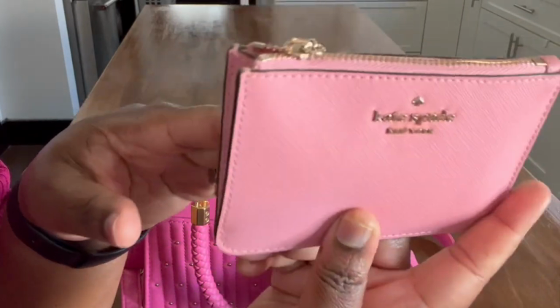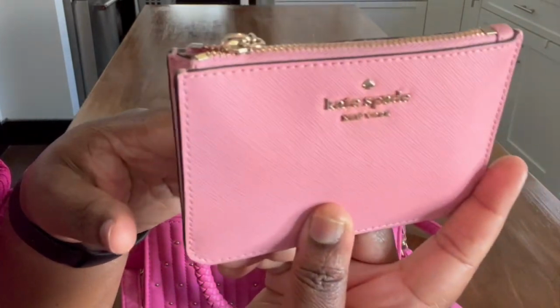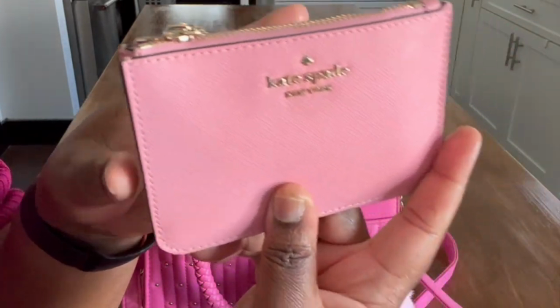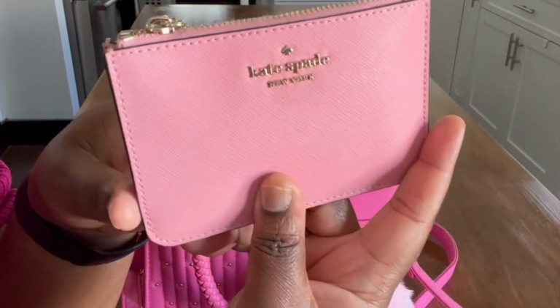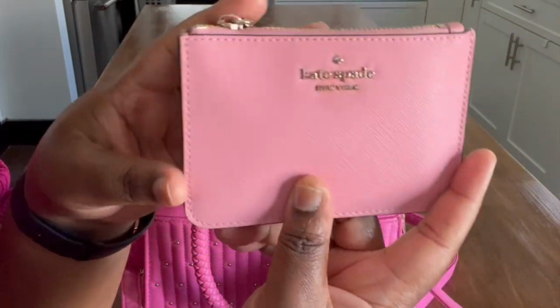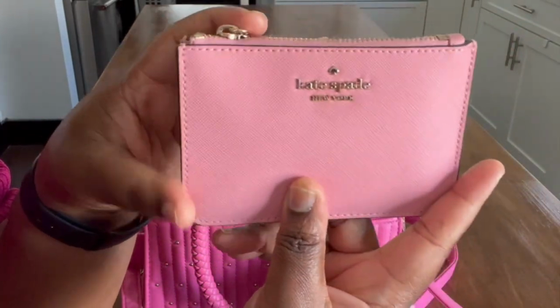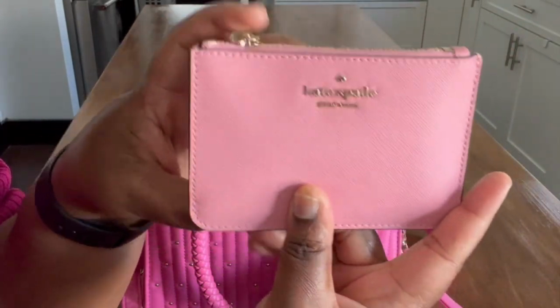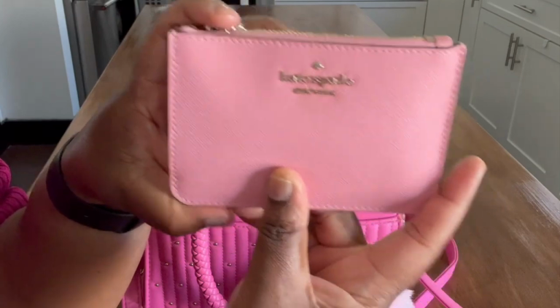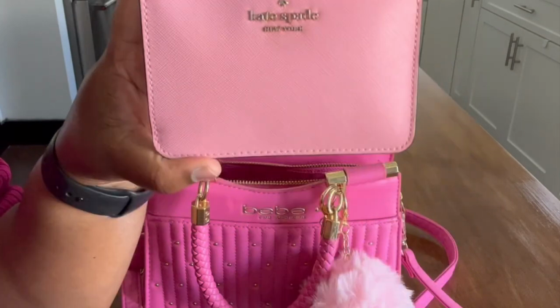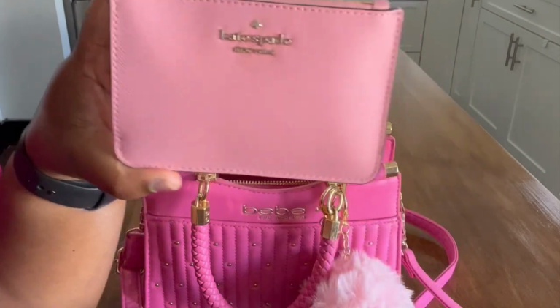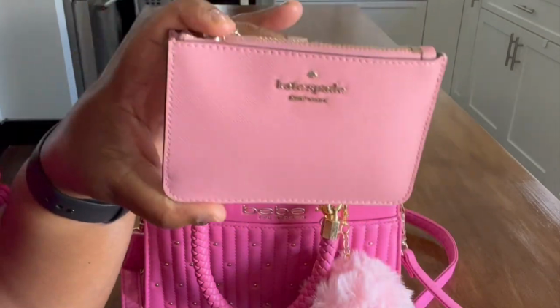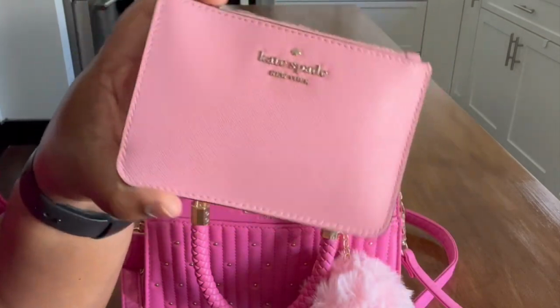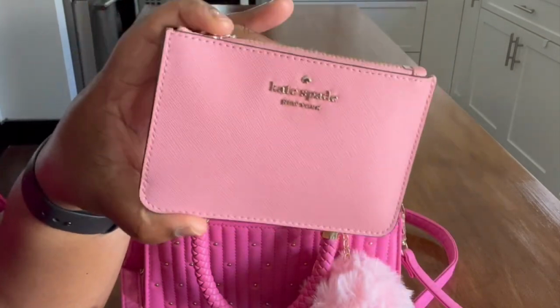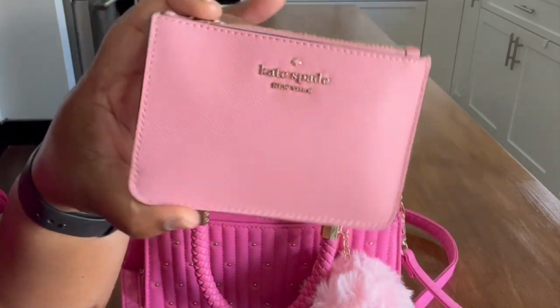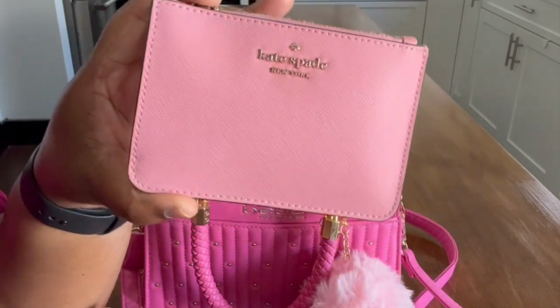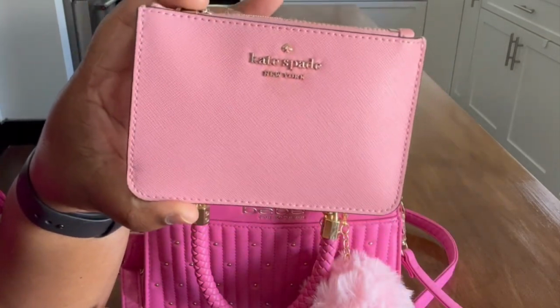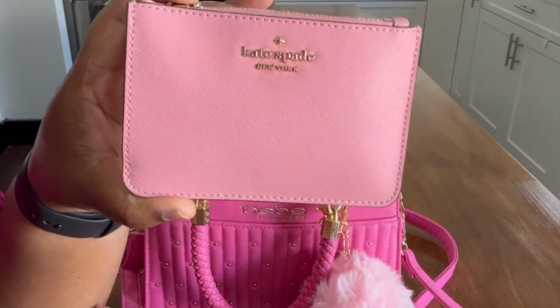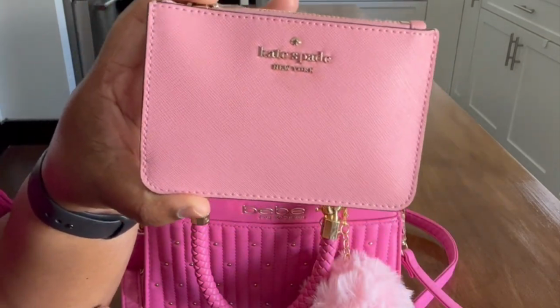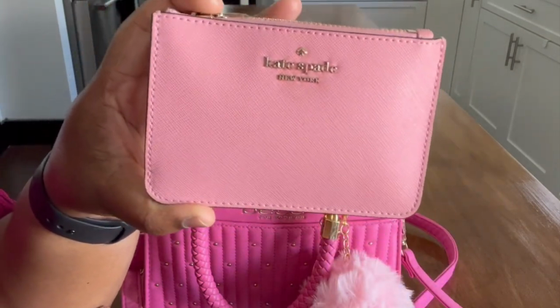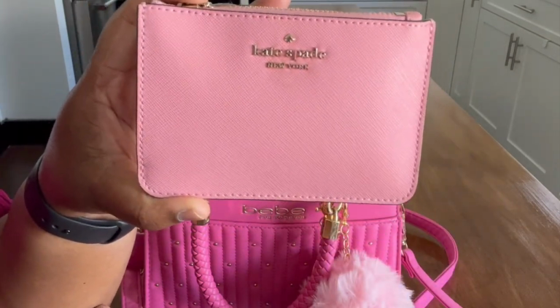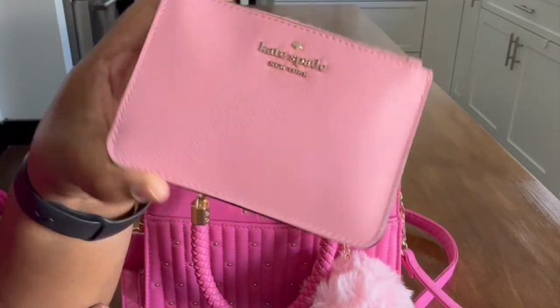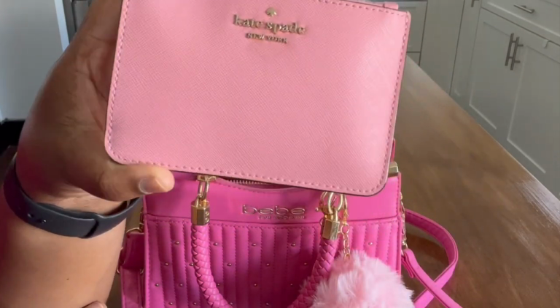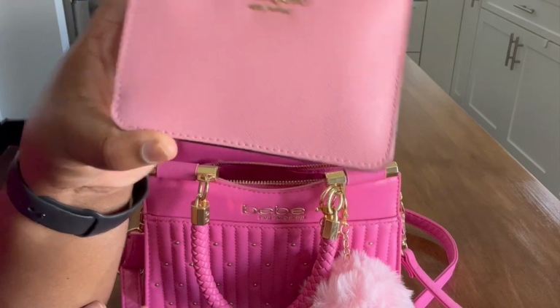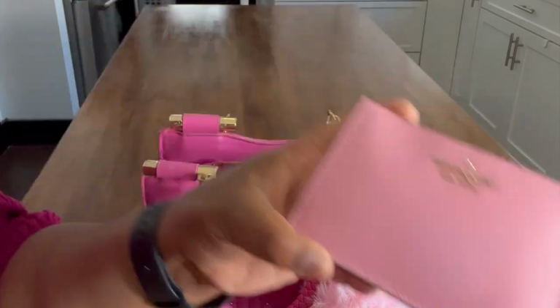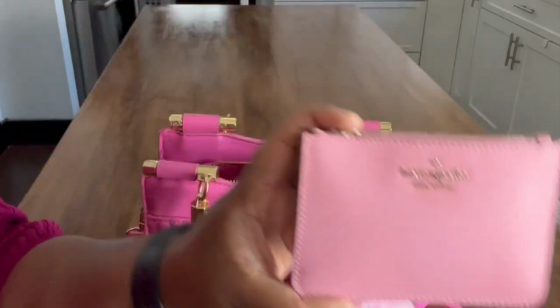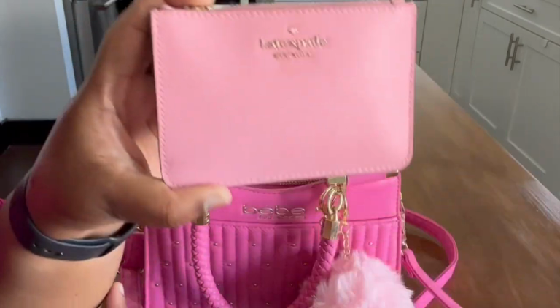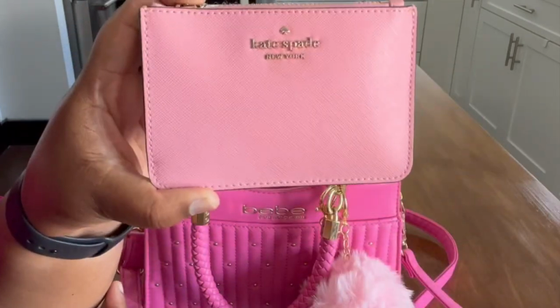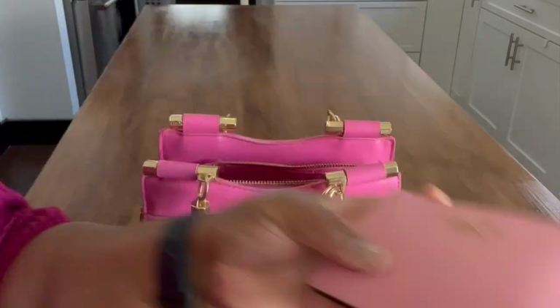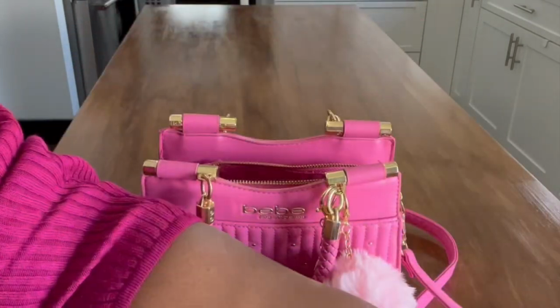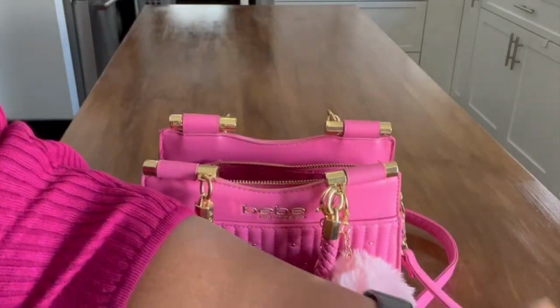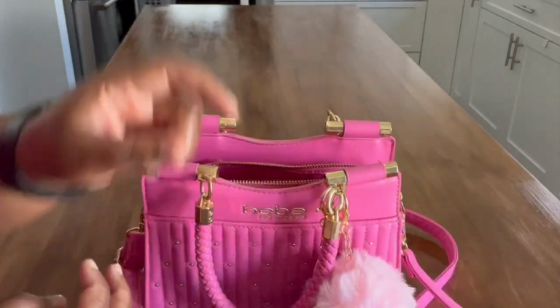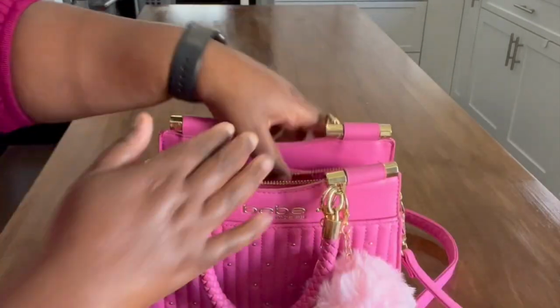Next up is my wallet. This is a Kate Spade wallet and I love her — she's great. She has card slots in the back; I keep my money and change in here. This is kind of my going-out purse wallet situation, and I love it especially for spring because it's pink and I love pink.